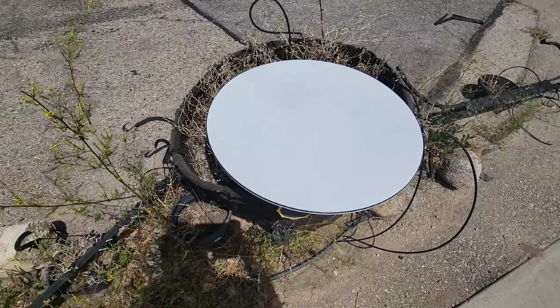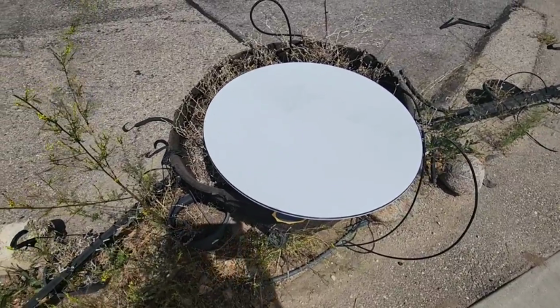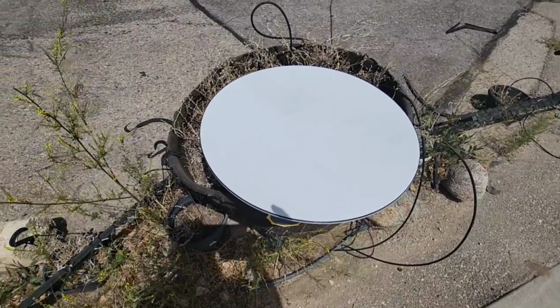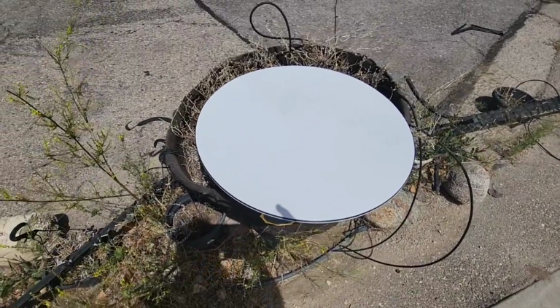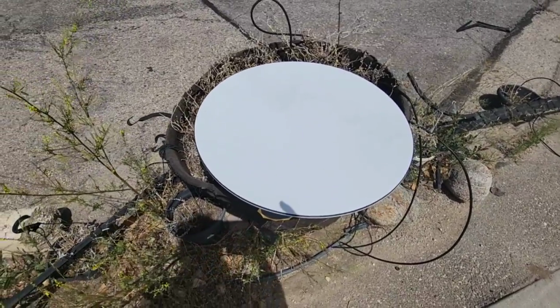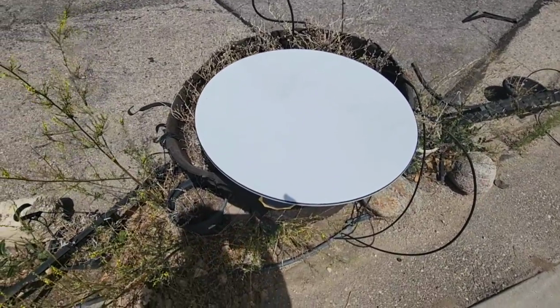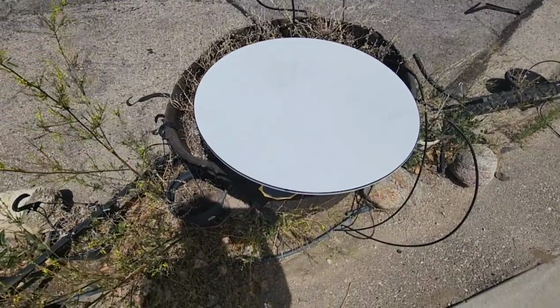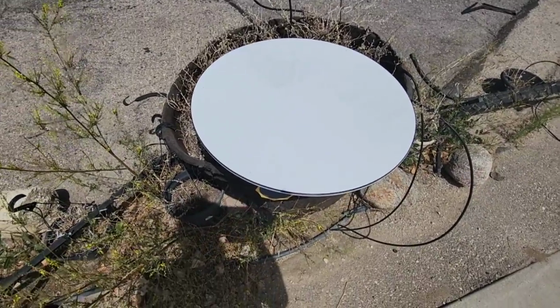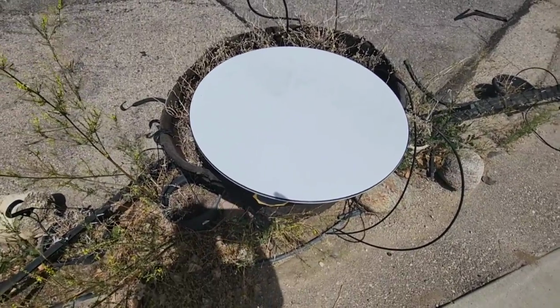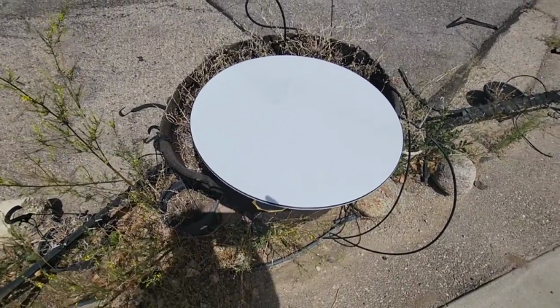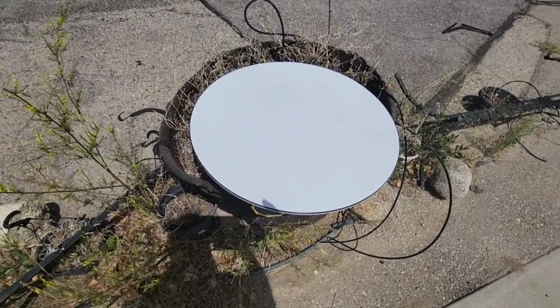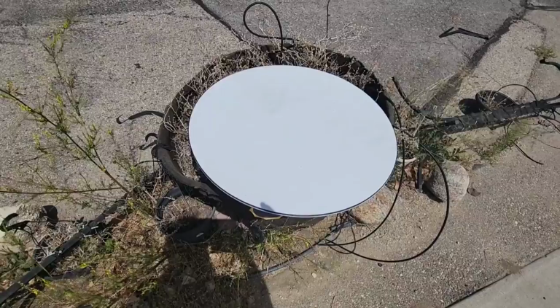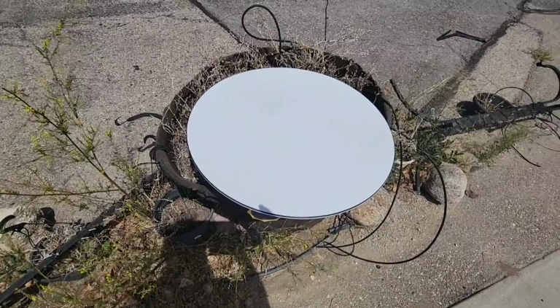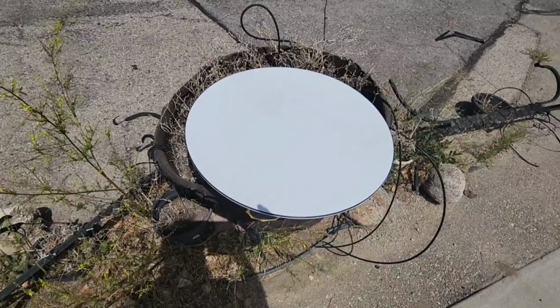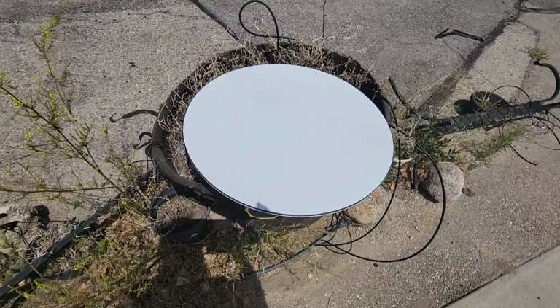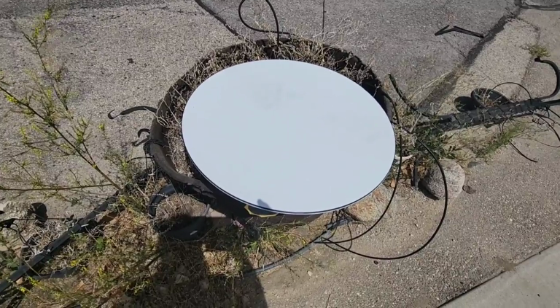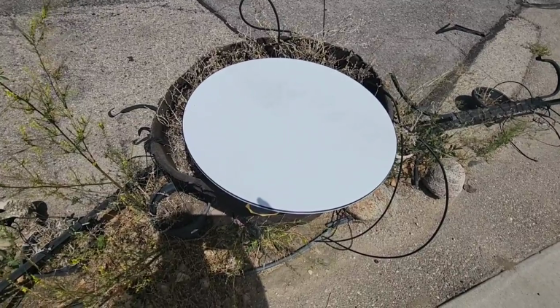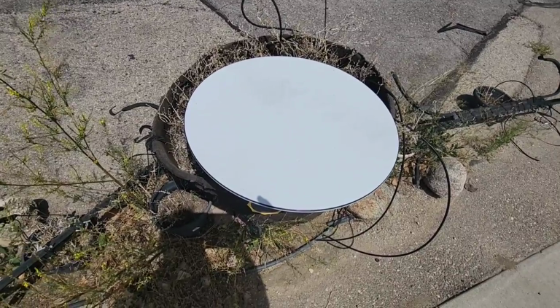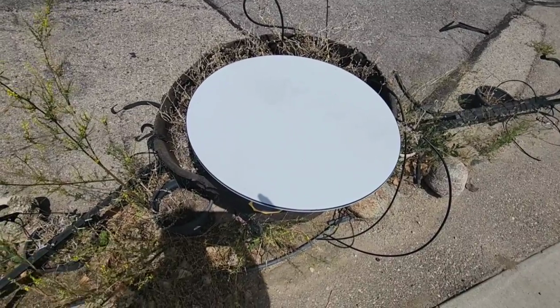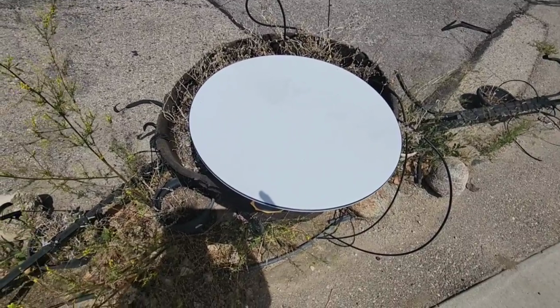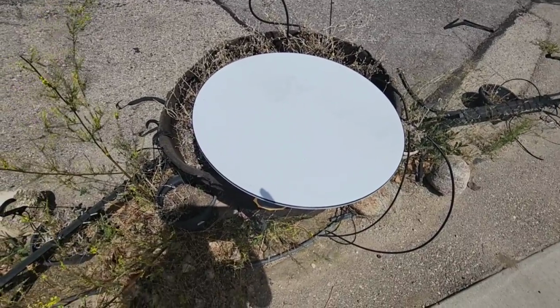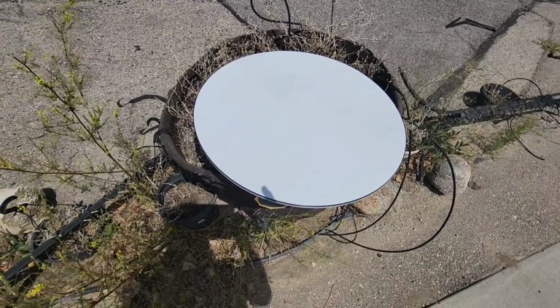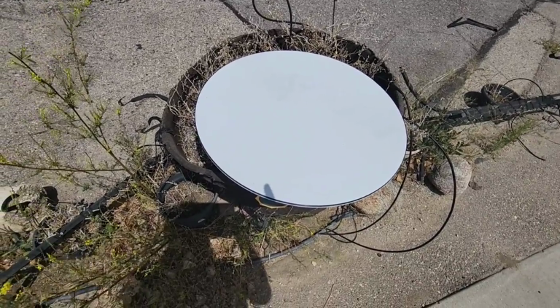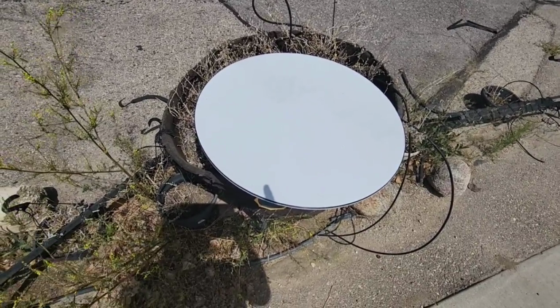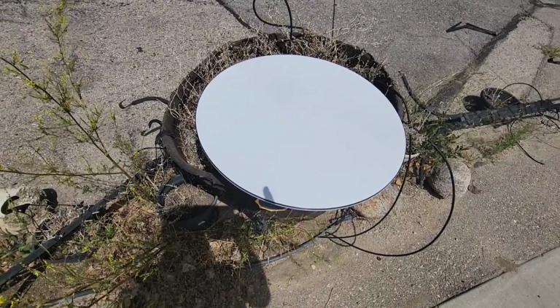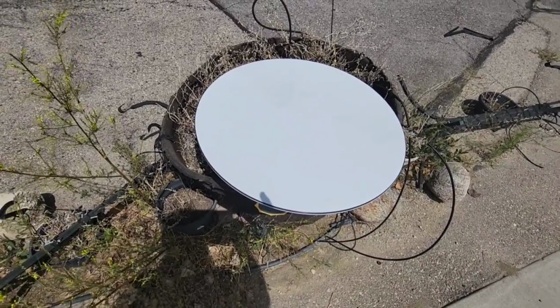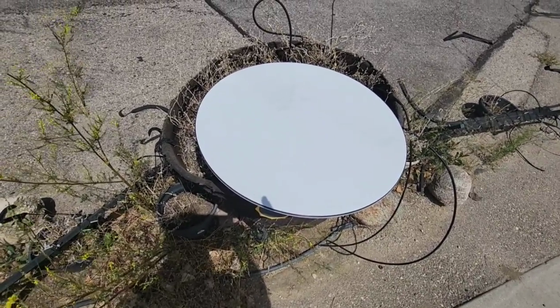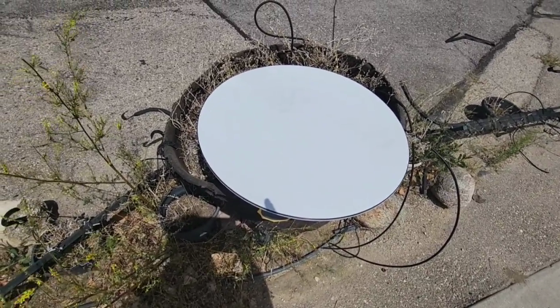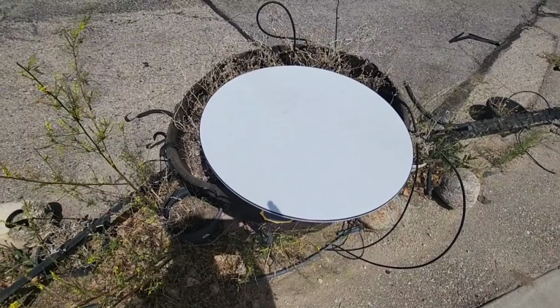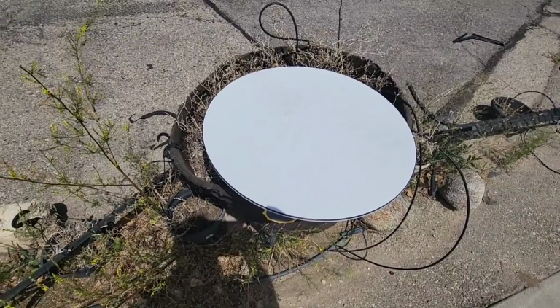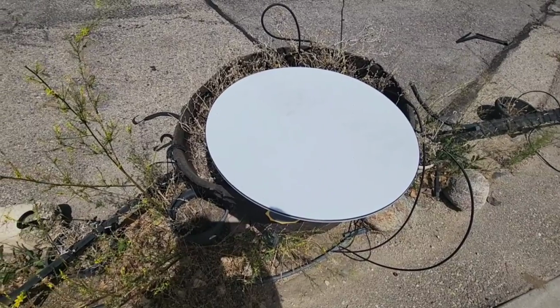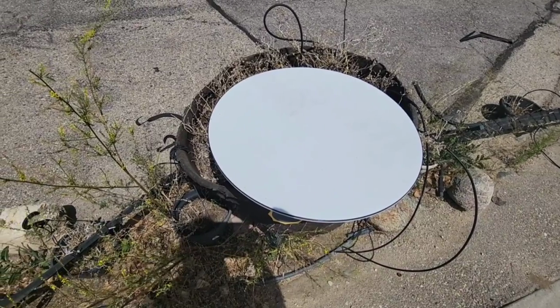But the really amazing thing is I've set it in this big ugly planter here, just pointed it up at the sky, and the Starlink dish still runs.